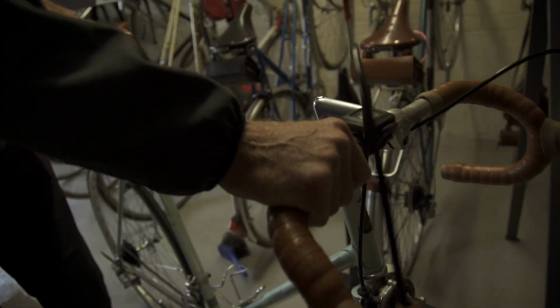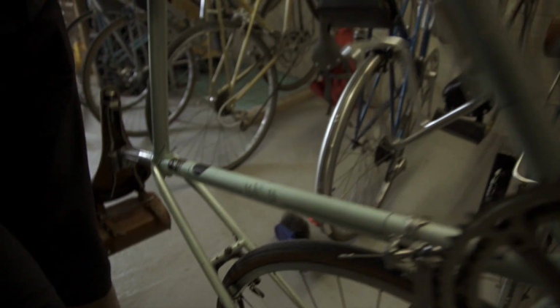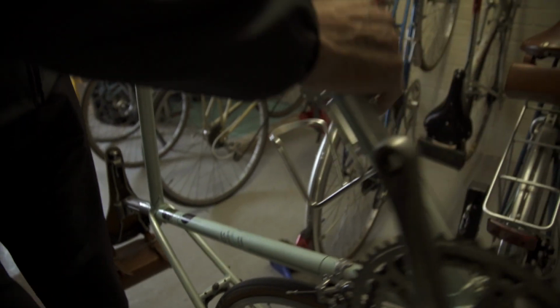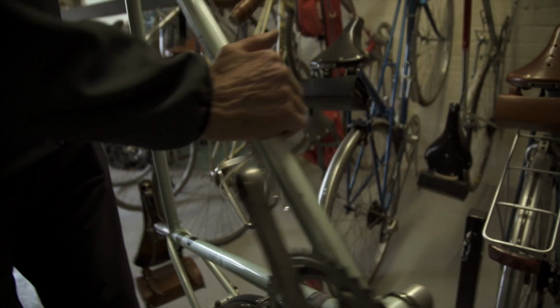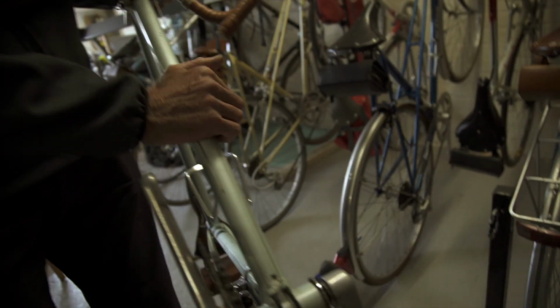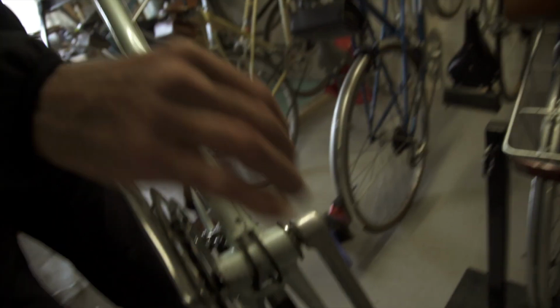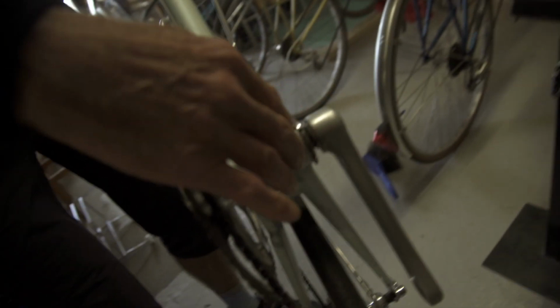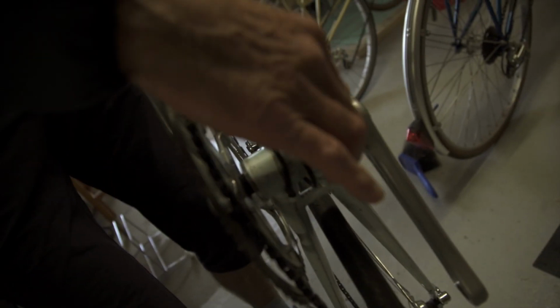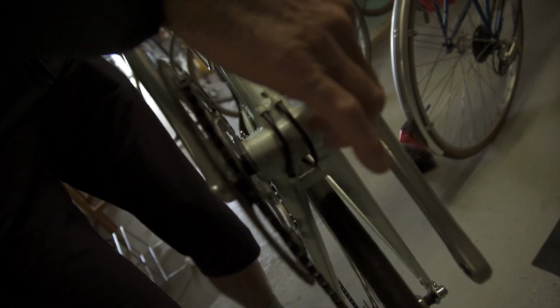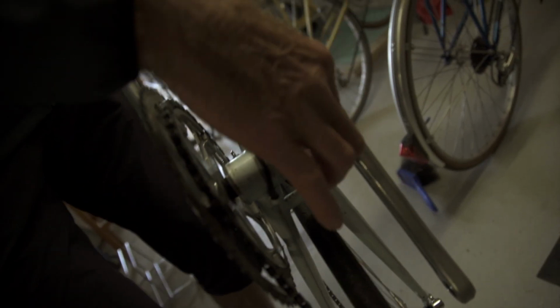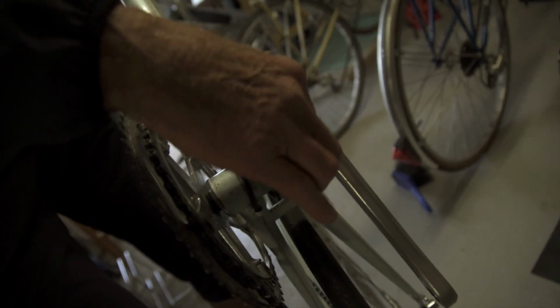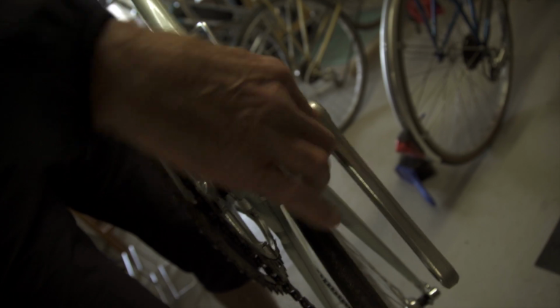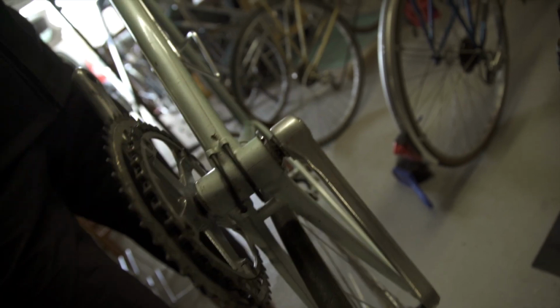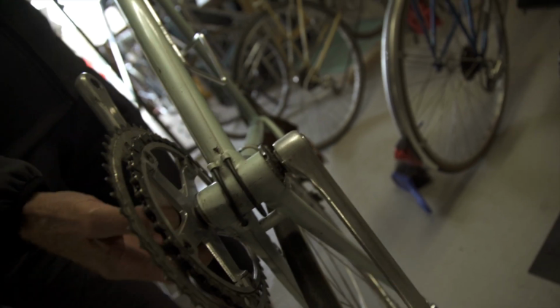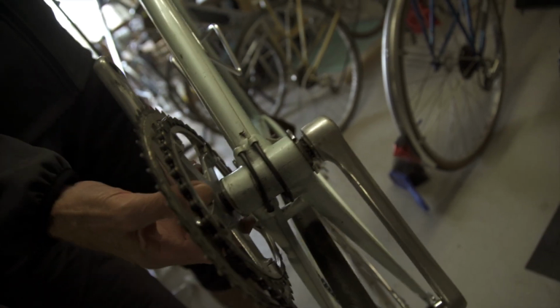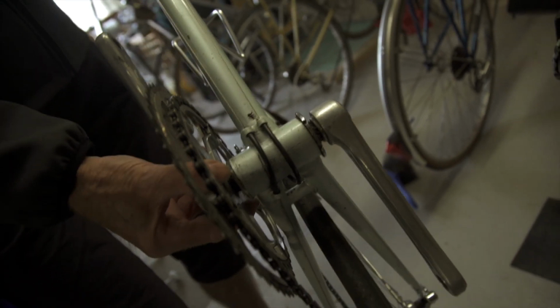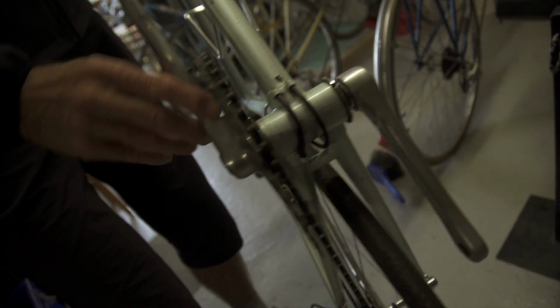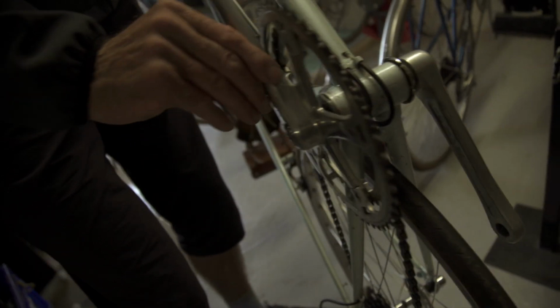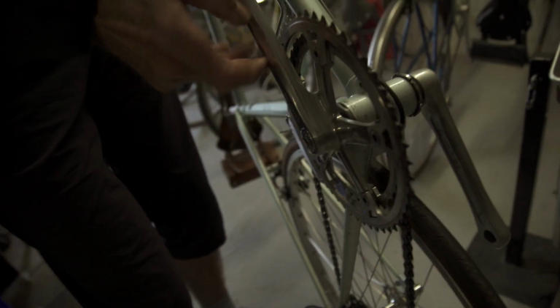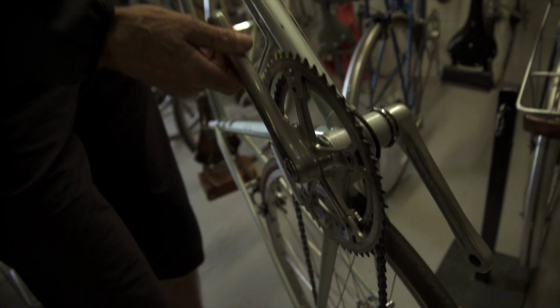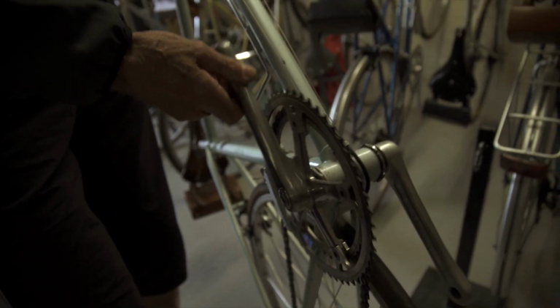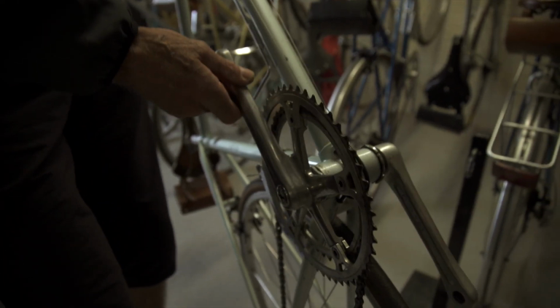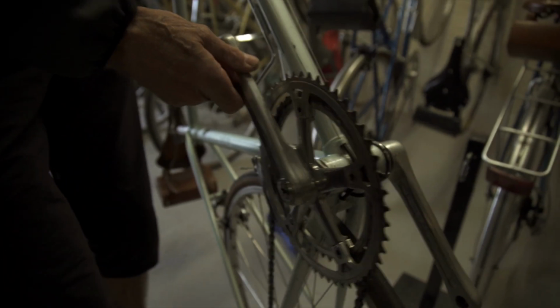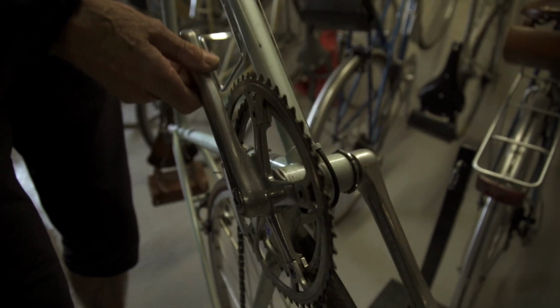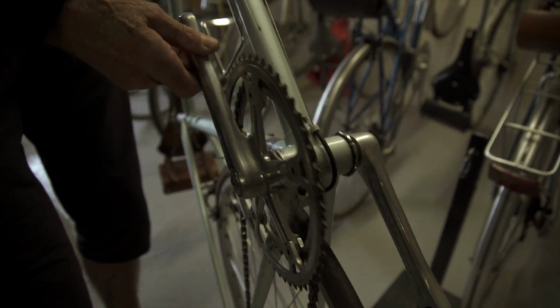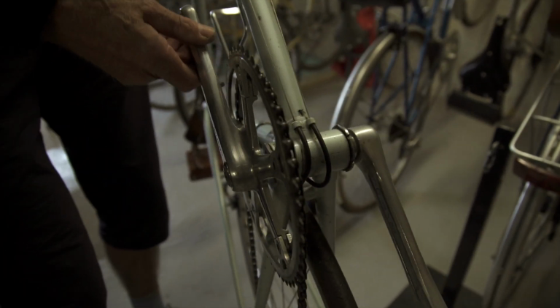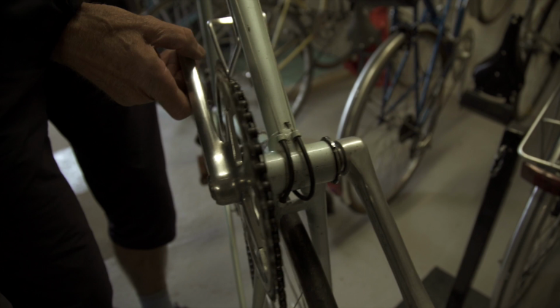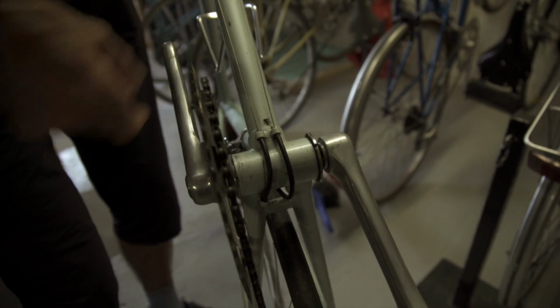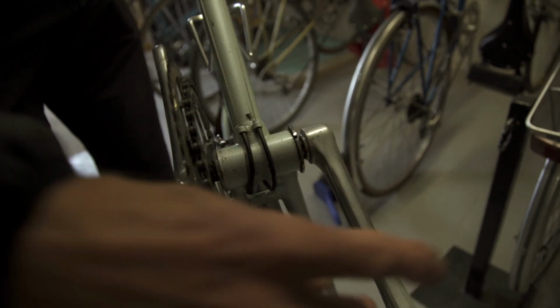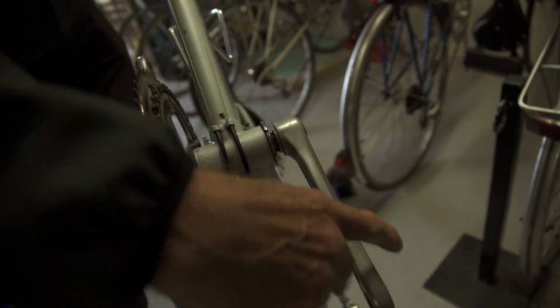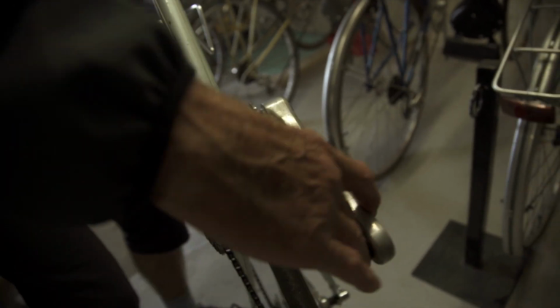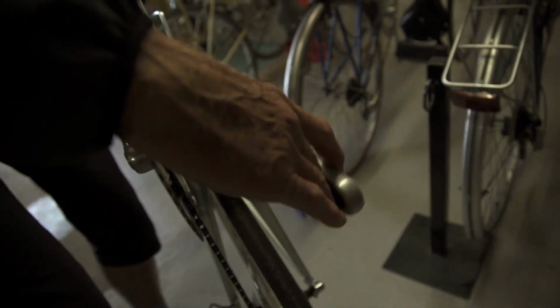The bottom bracket is clean. You need to check that these are tight here, that there's no play in the bottom bracket, and no wobbling on the cranks.